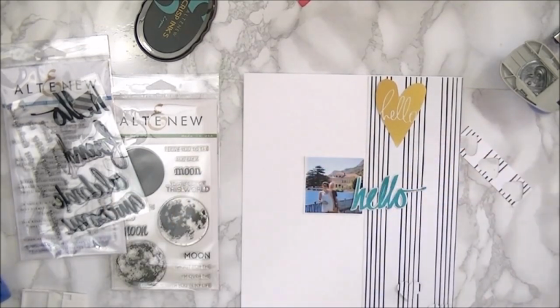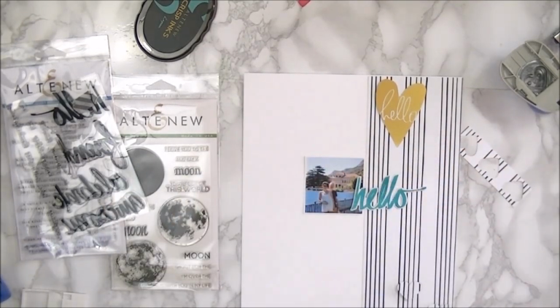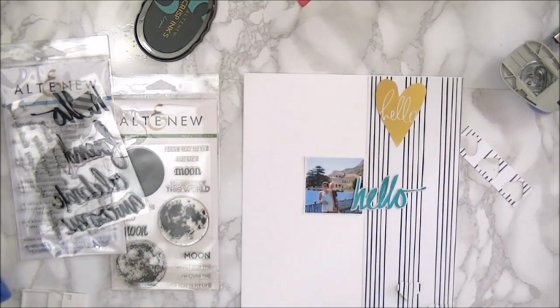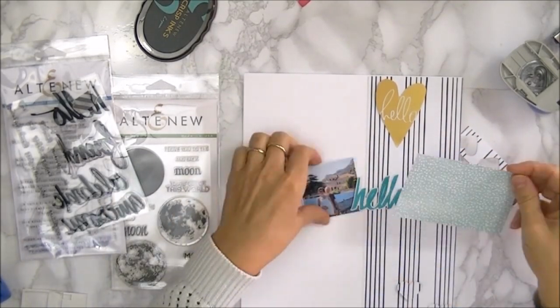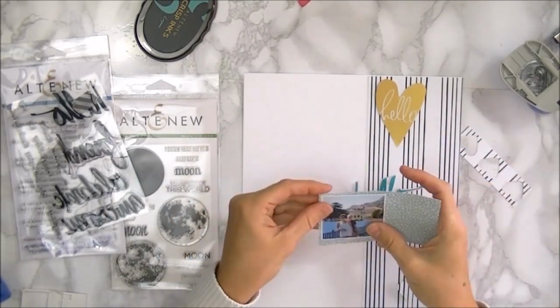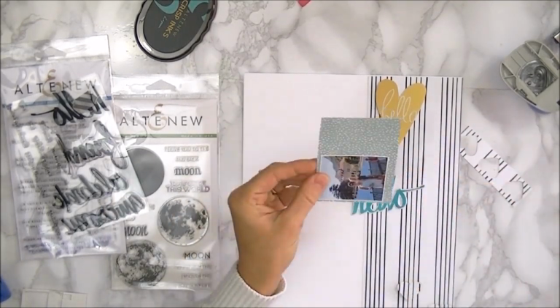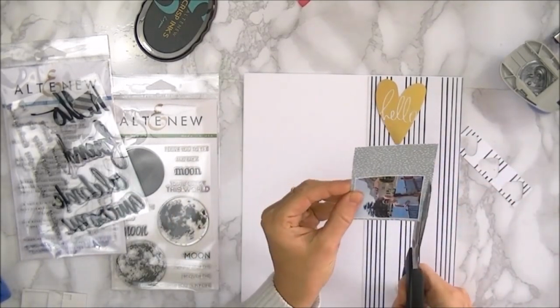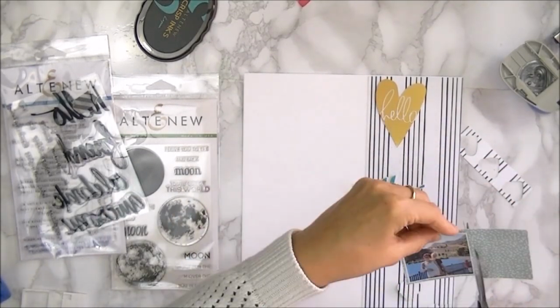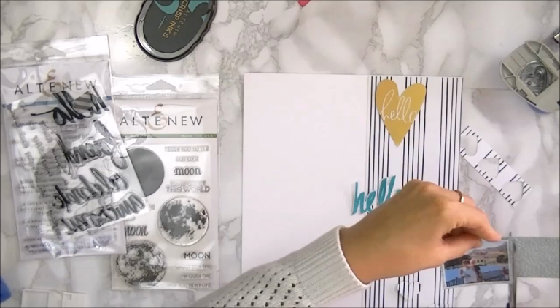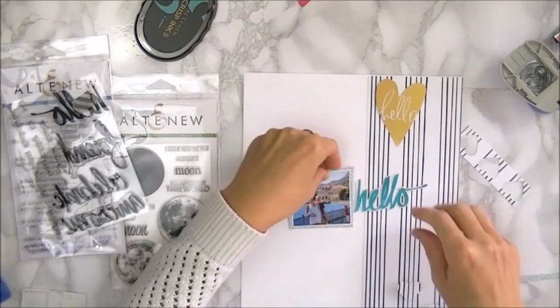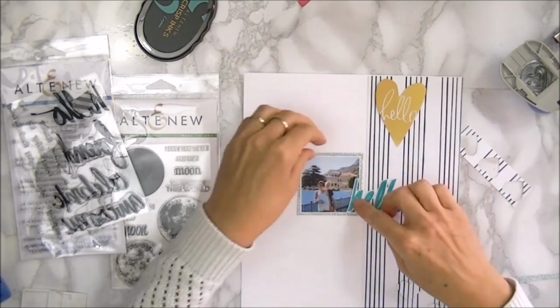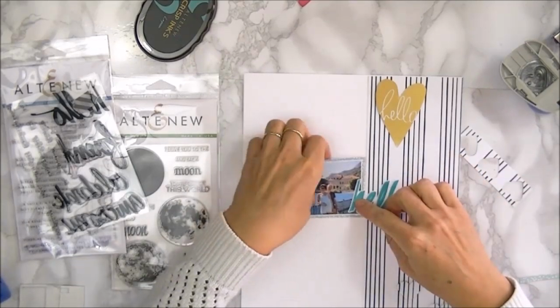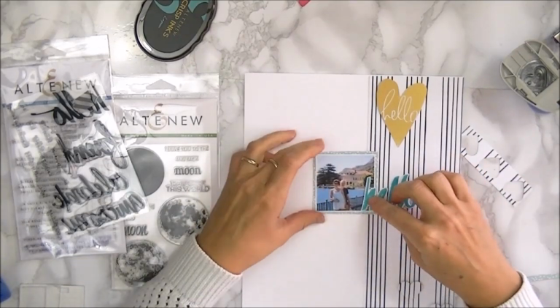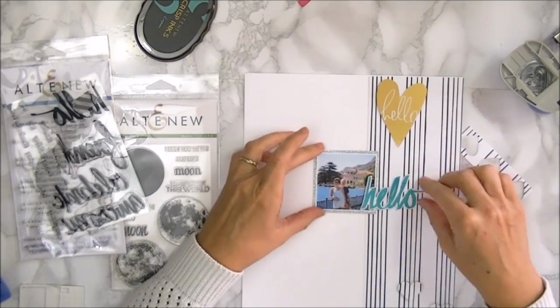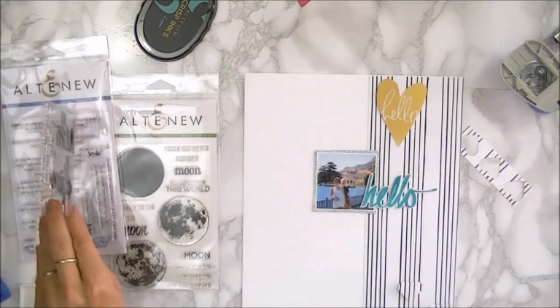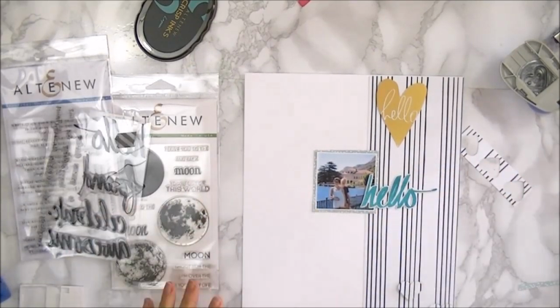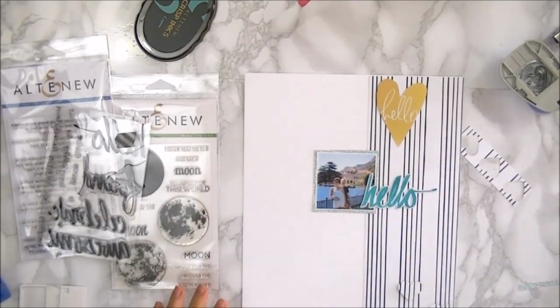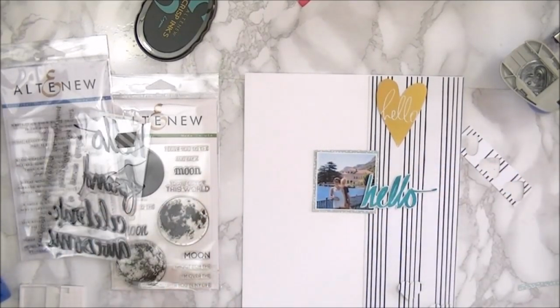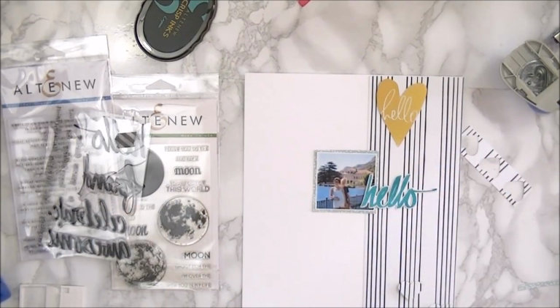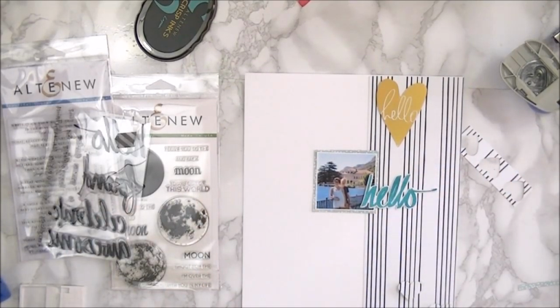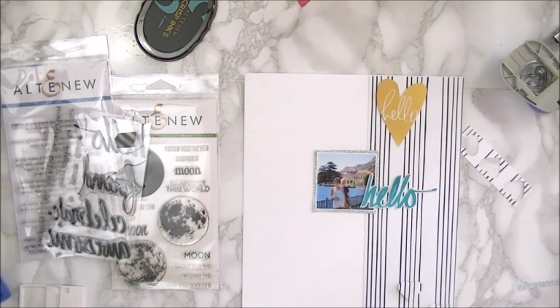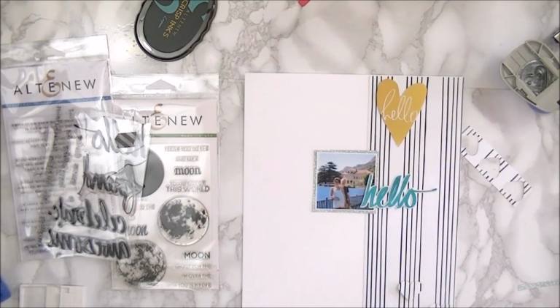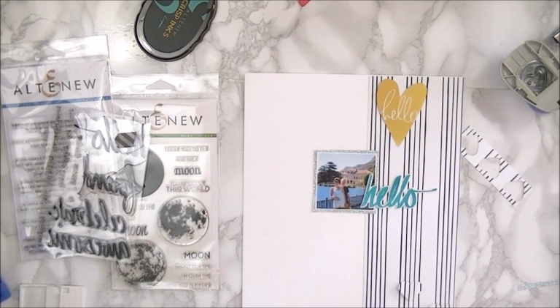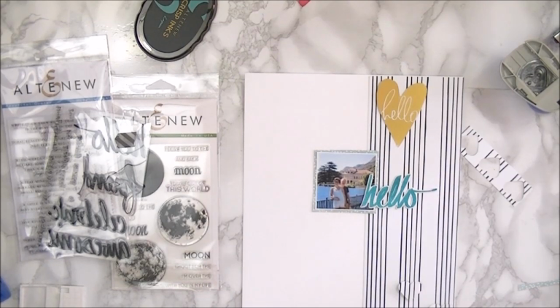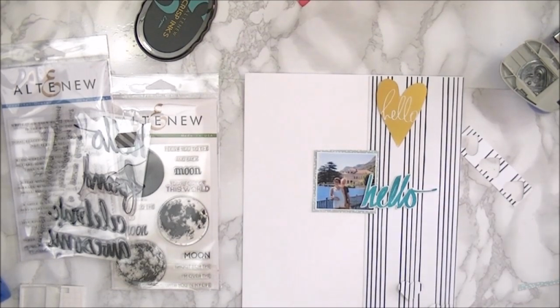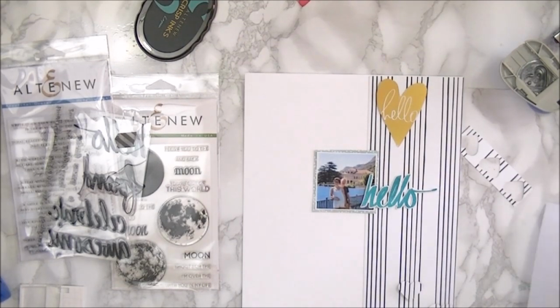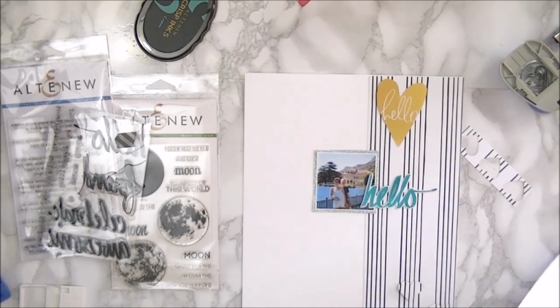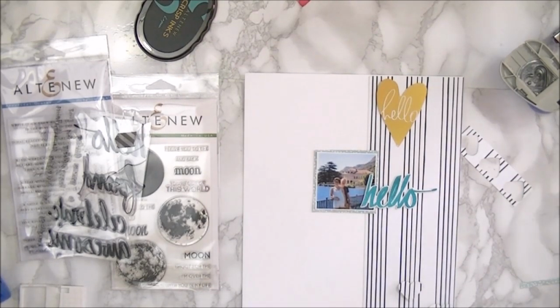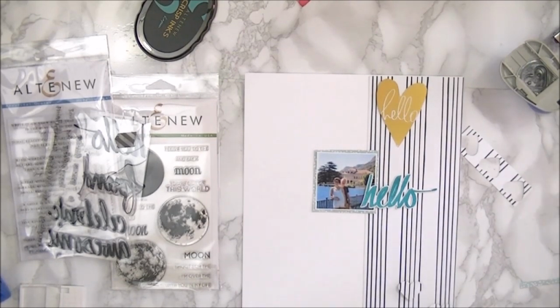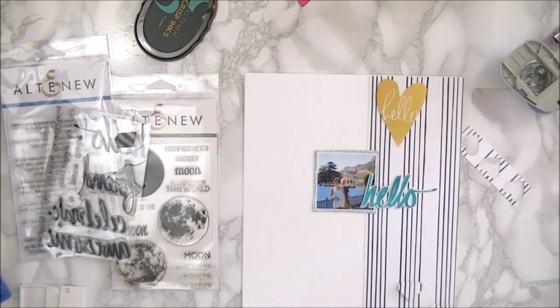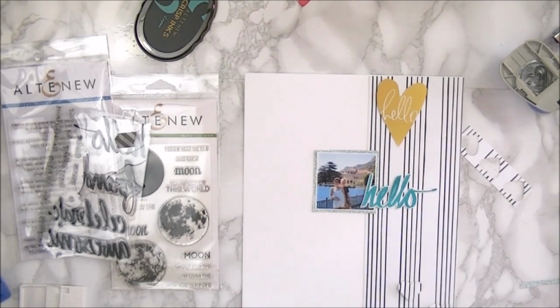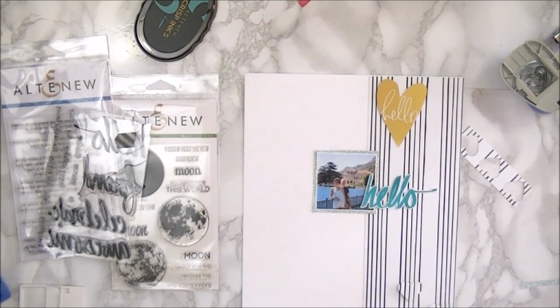Now once I've got that I'm going to start playing around with all the little scraps I pulled out. I'm working with aqua so I'm trying to add a little bit more color so that it's not too white.